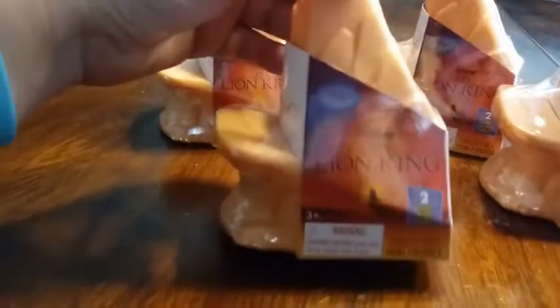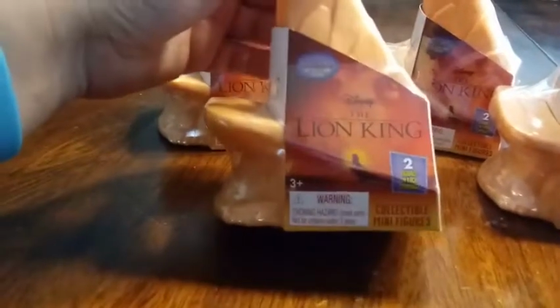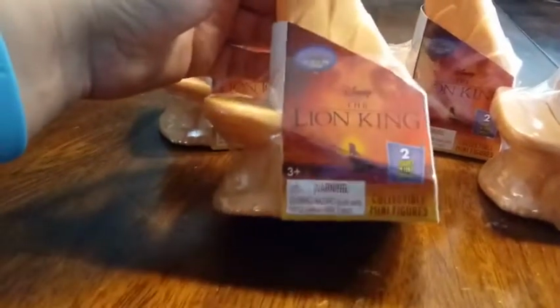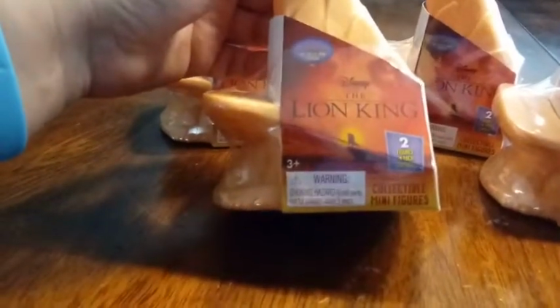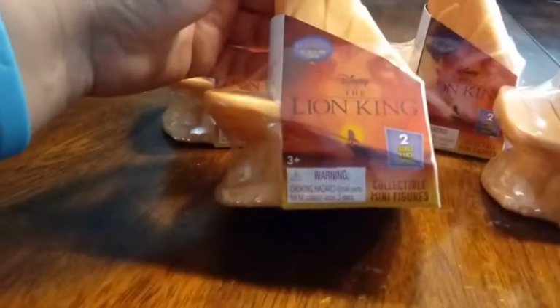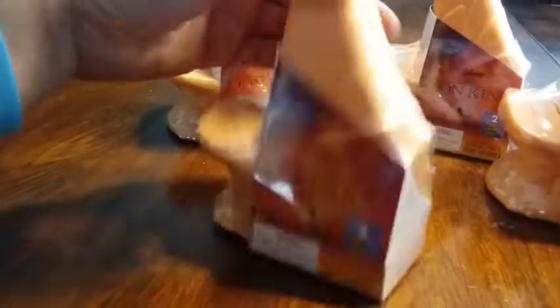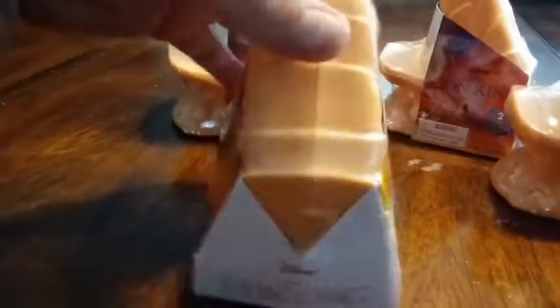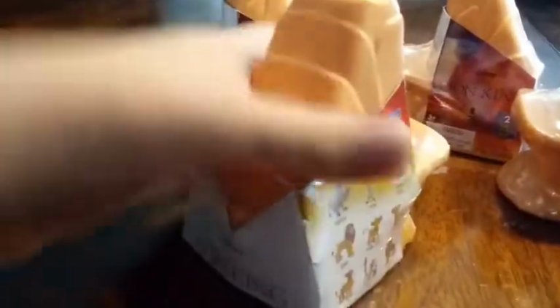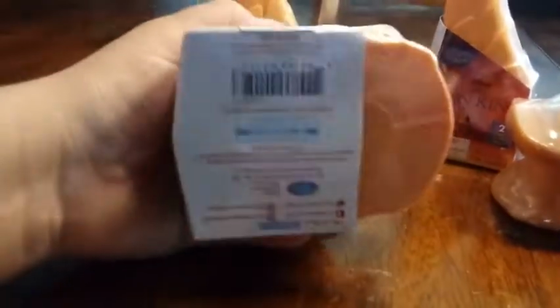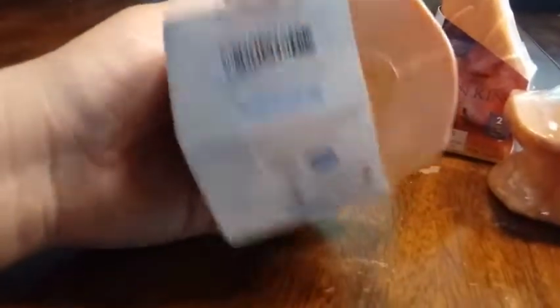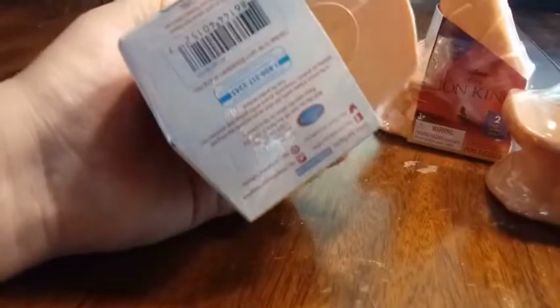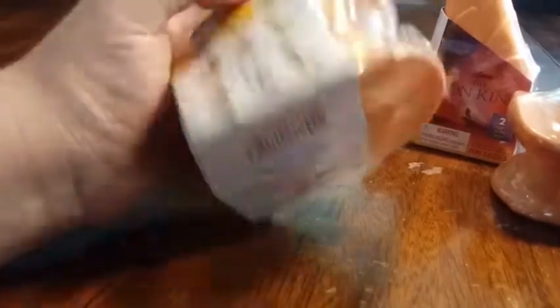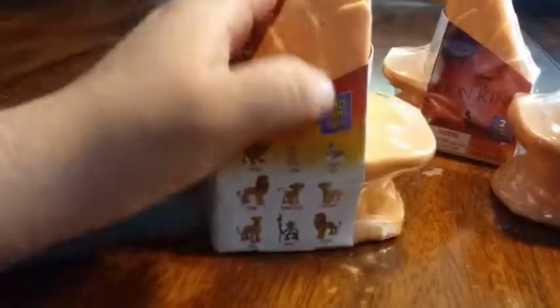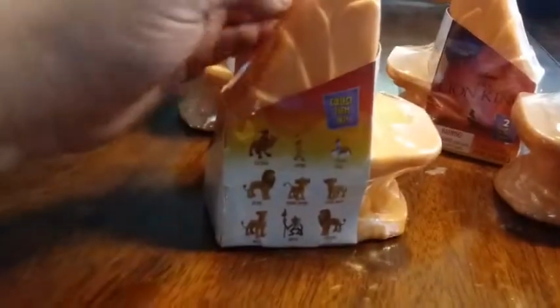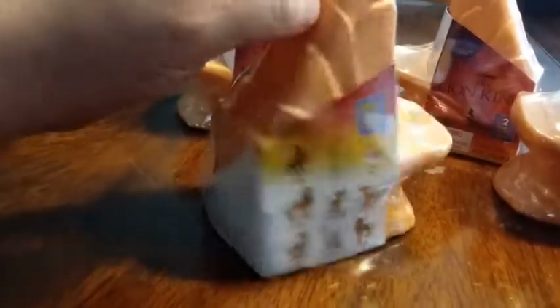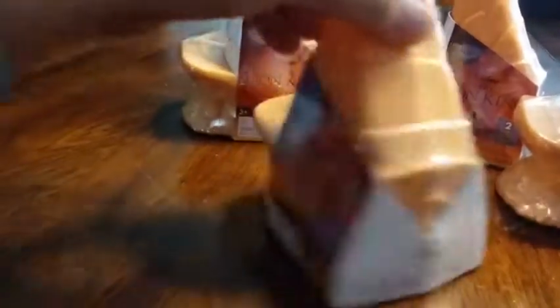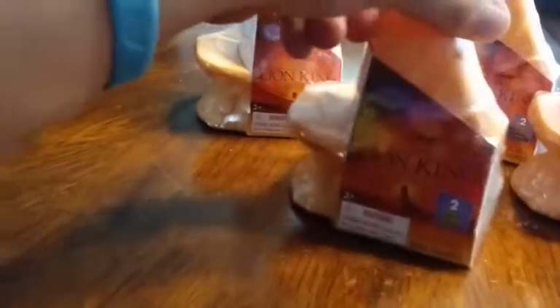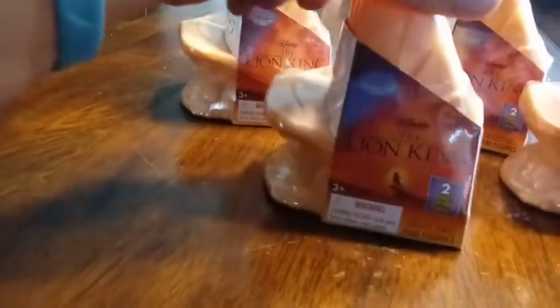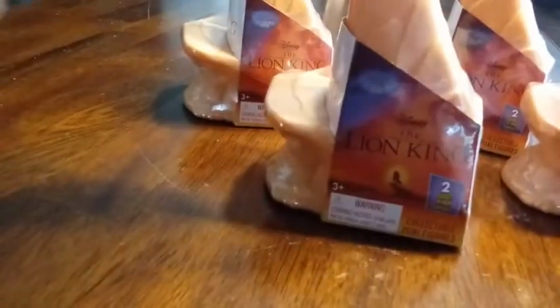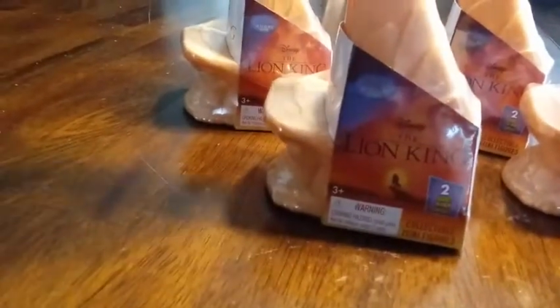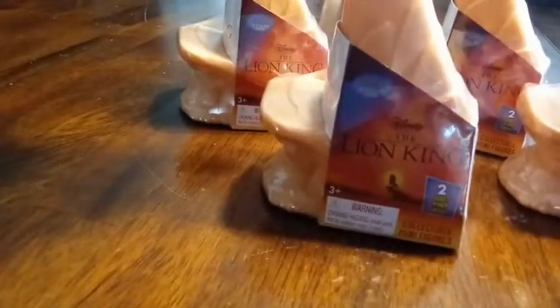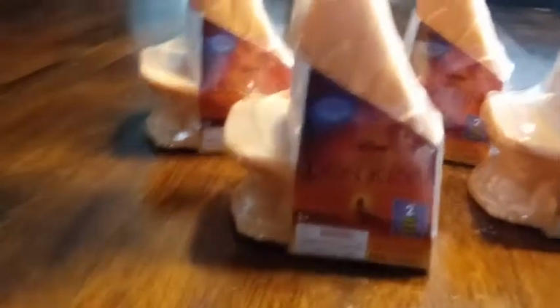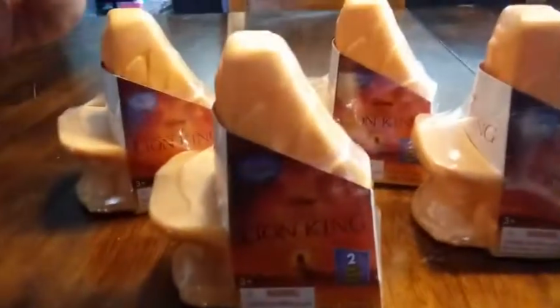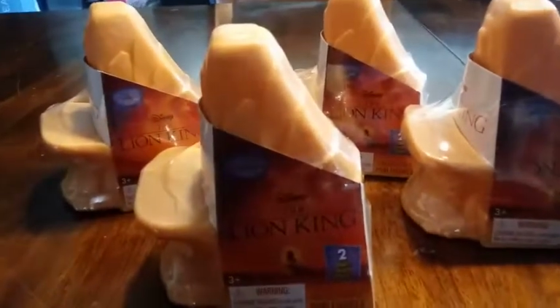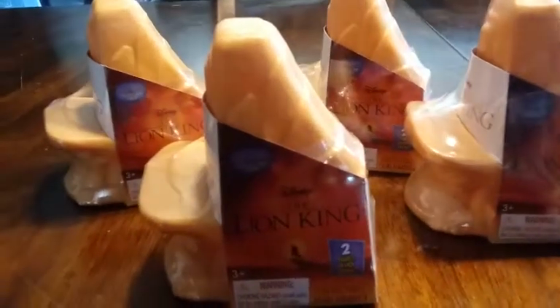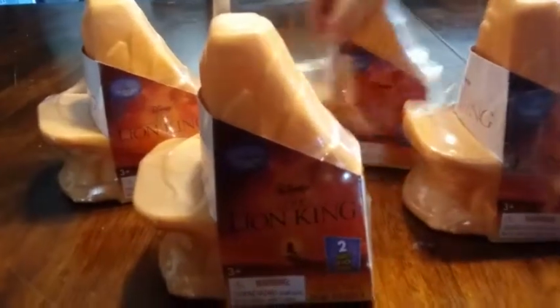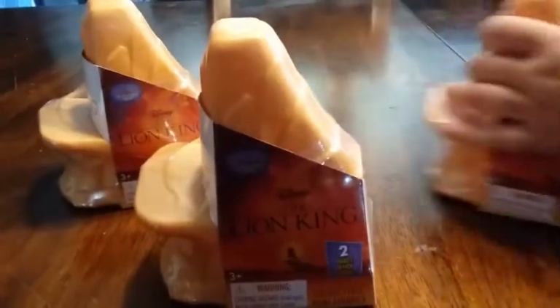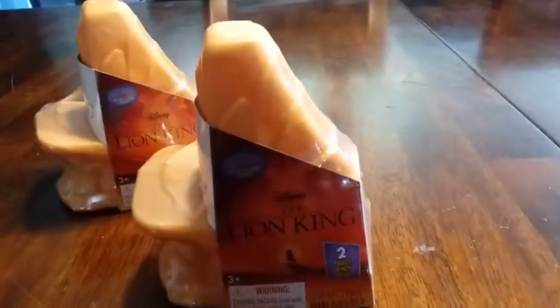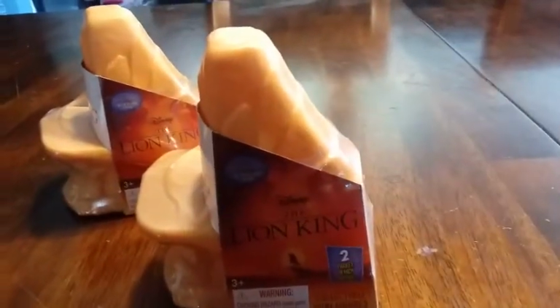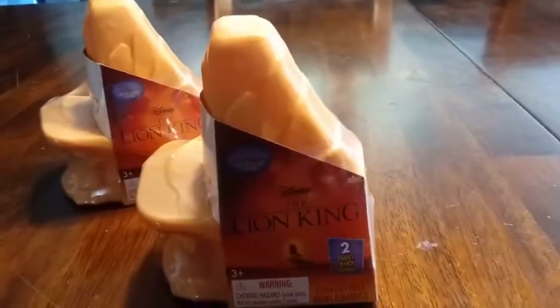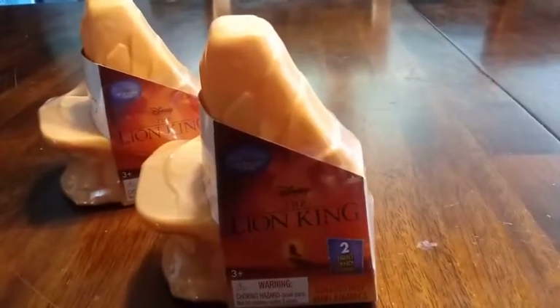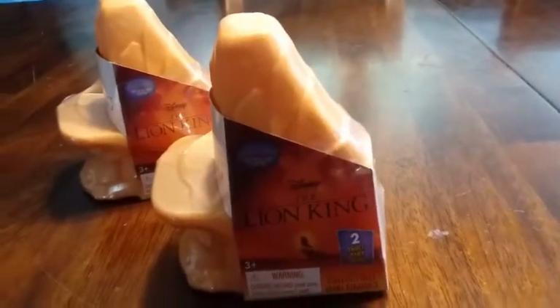The outside looks like Pride Rock. These are made by Just Play, one of our favorite companies. Dee's gonna open two, I'm gonna open two. We're gonna check out and see what's inside, show you what we got, get the packaging off, and we'll be right back.